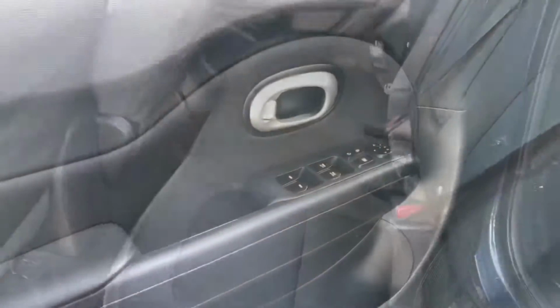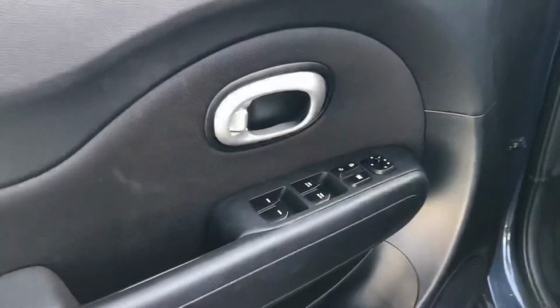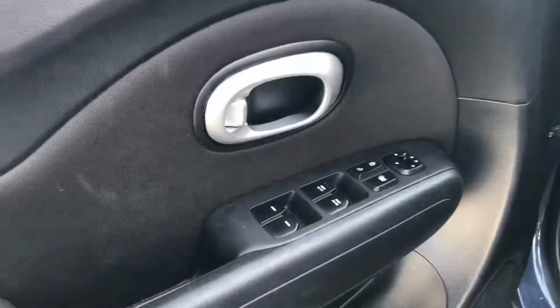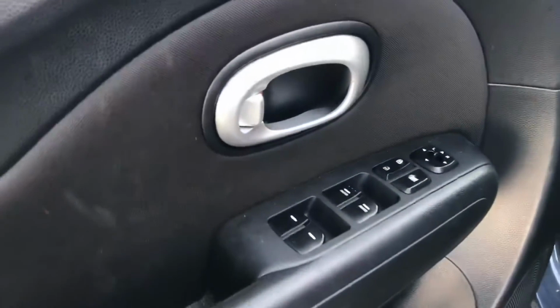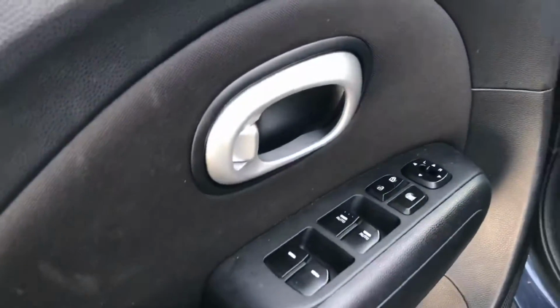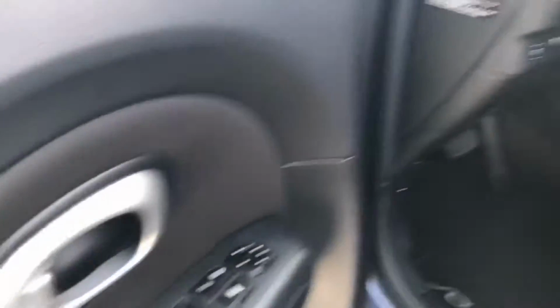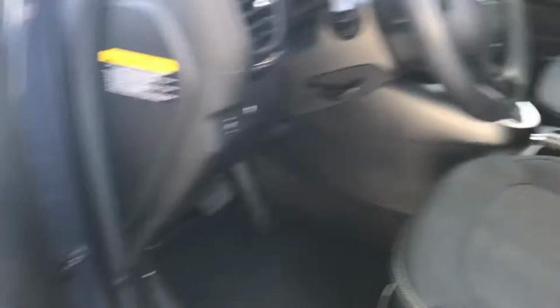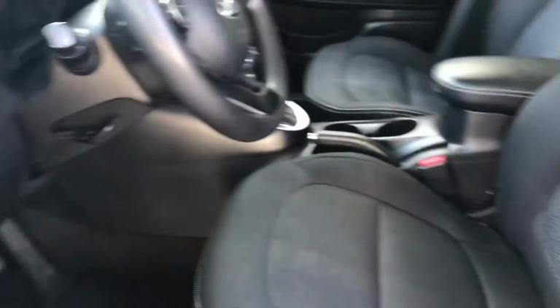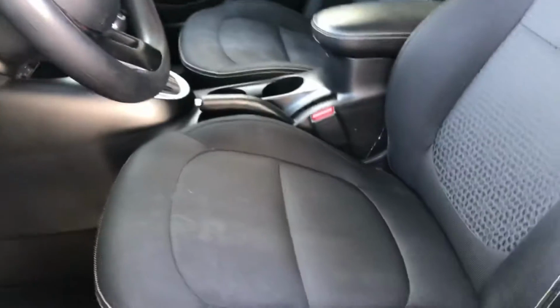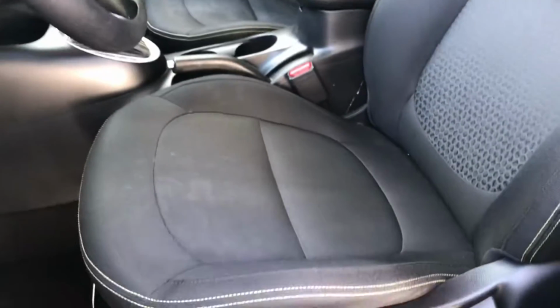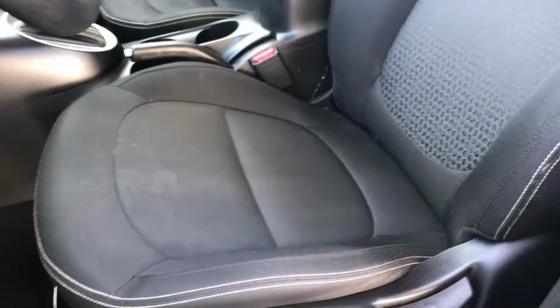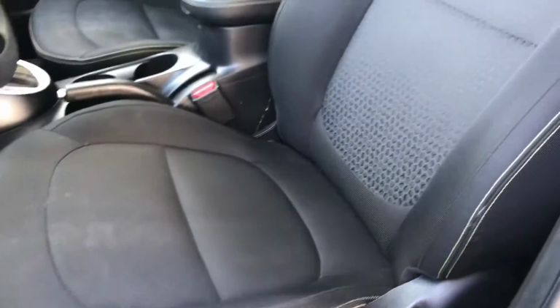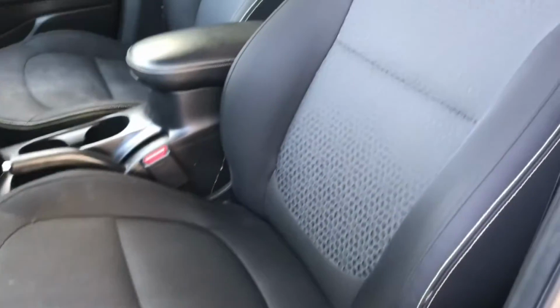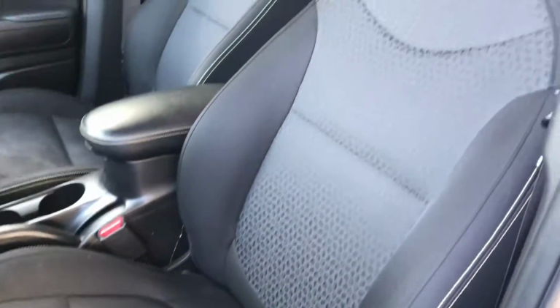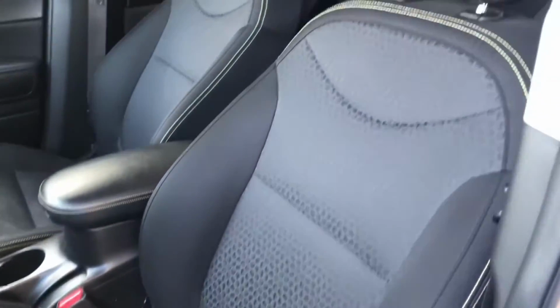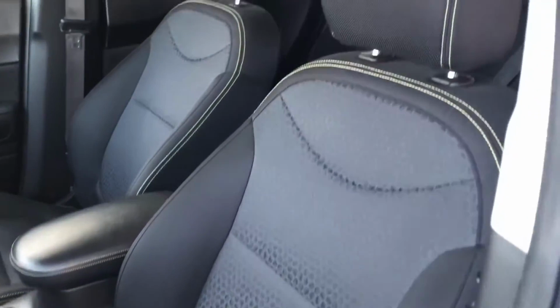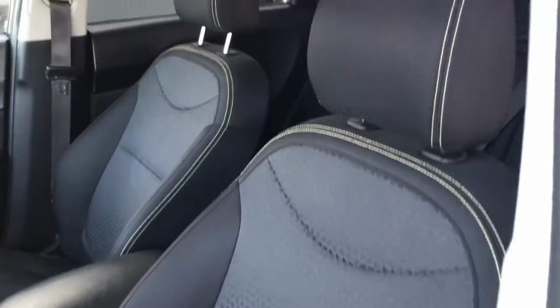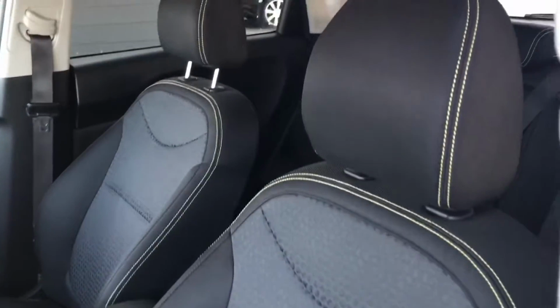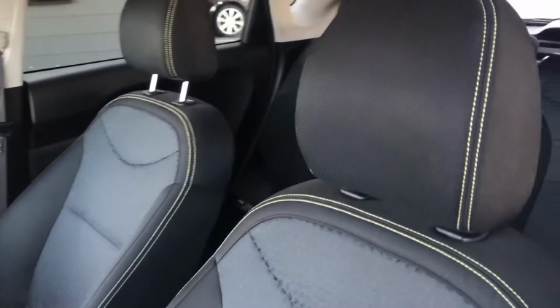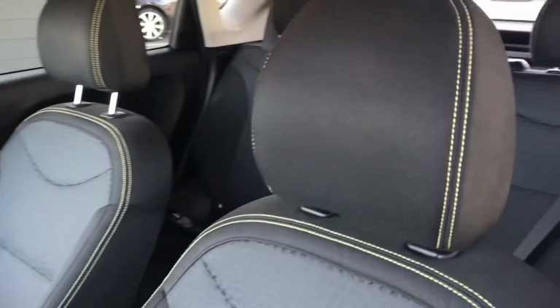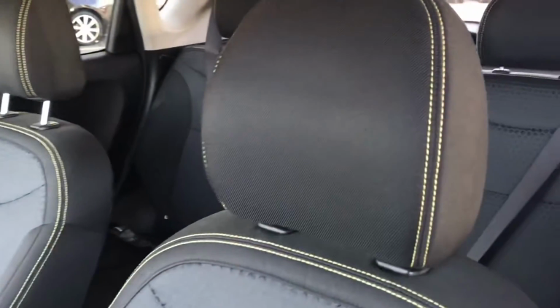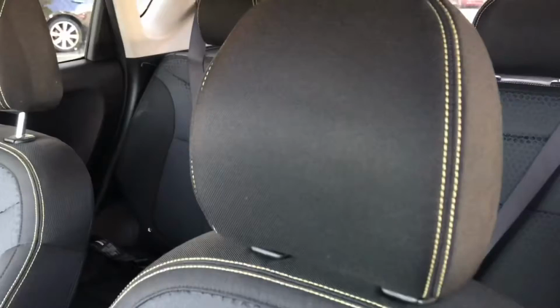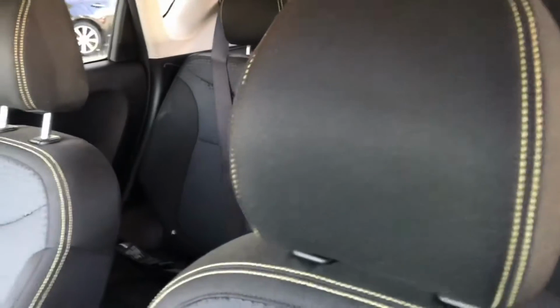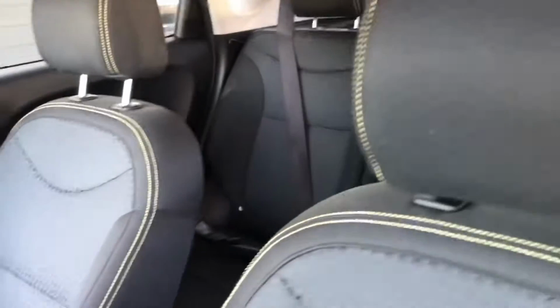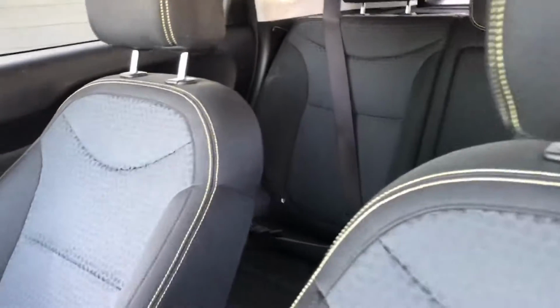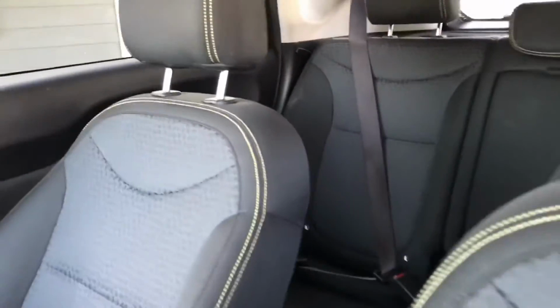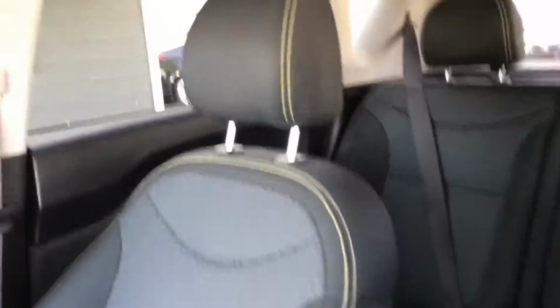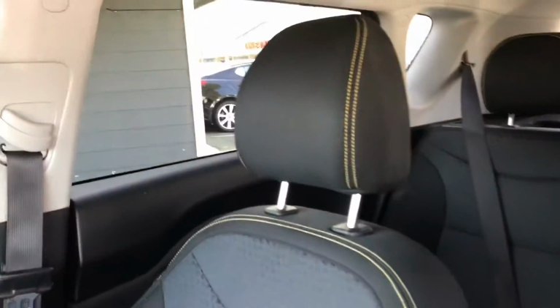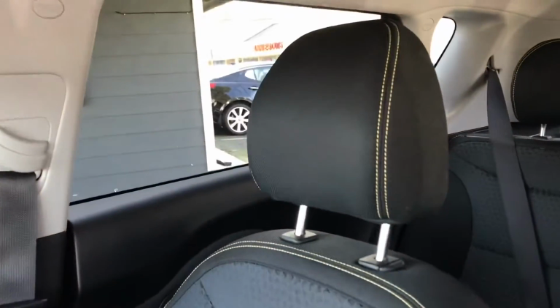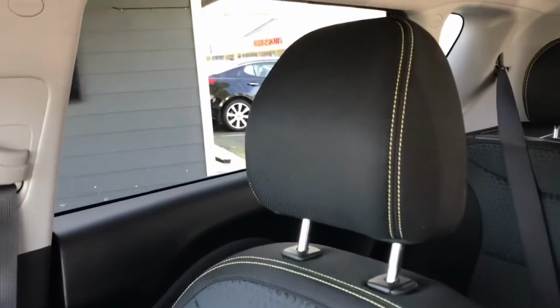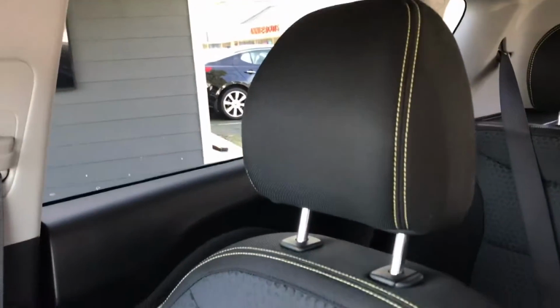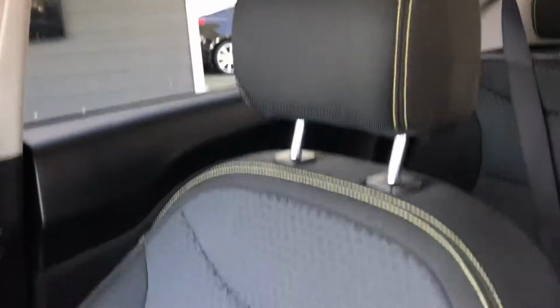Power locks, windows, and mirrors. No tears in the cloth. I really like that stitching — it just gives it a really nice accent.